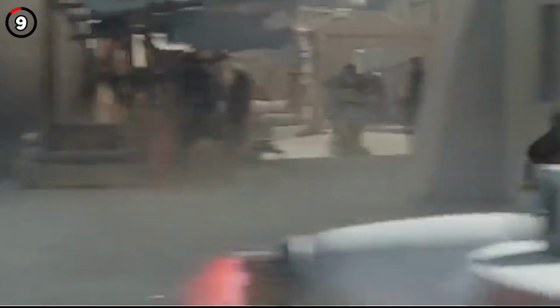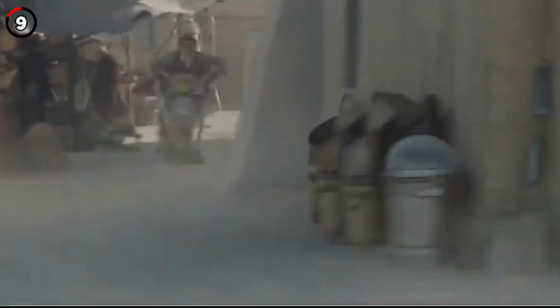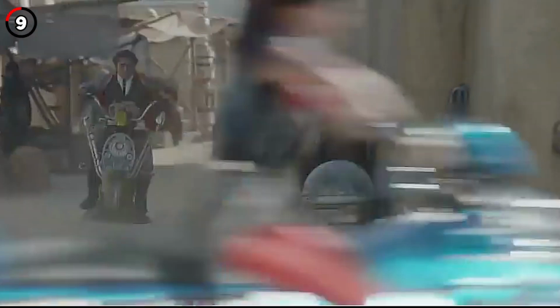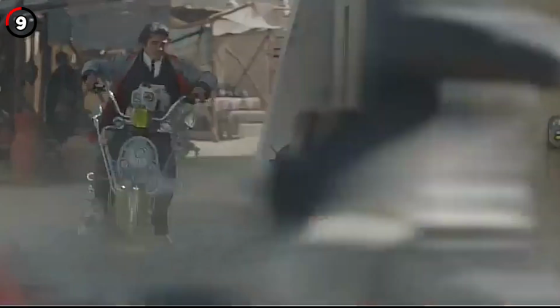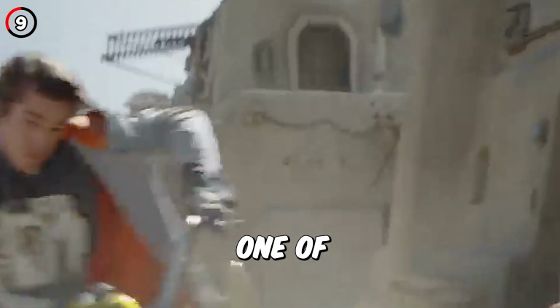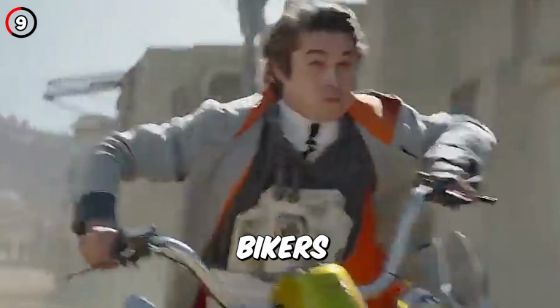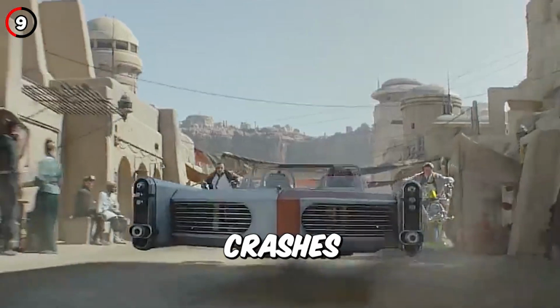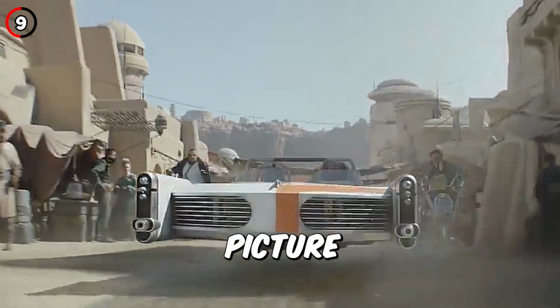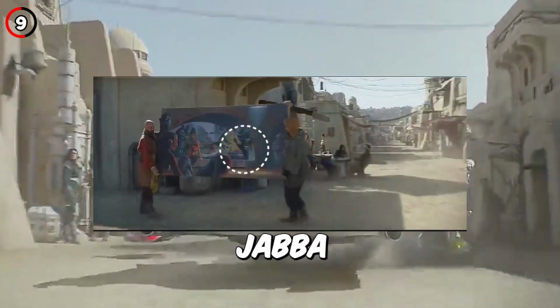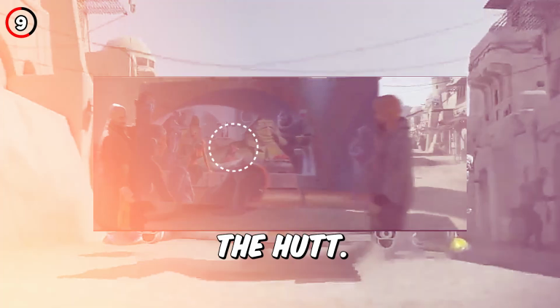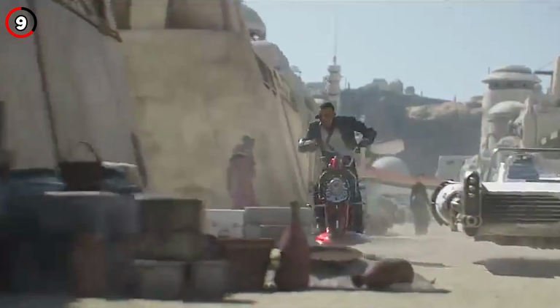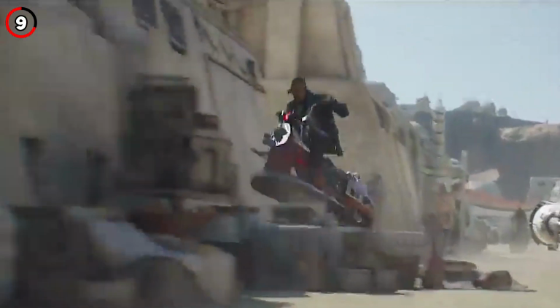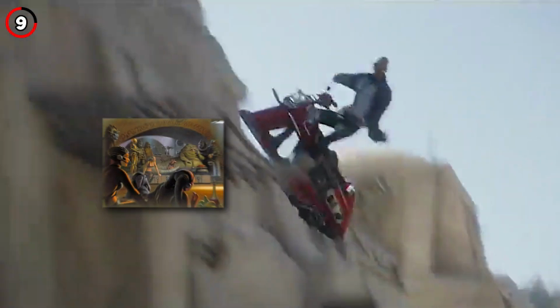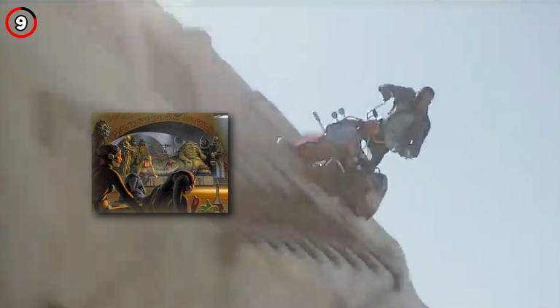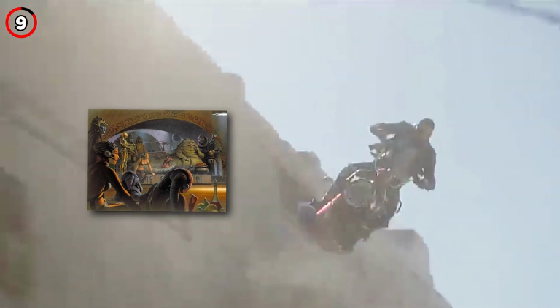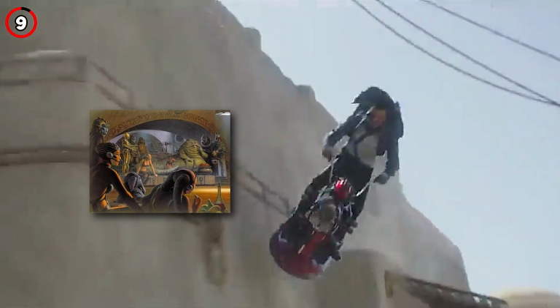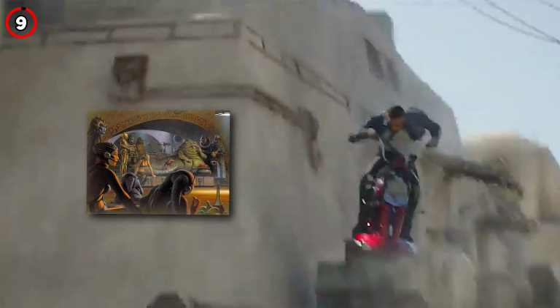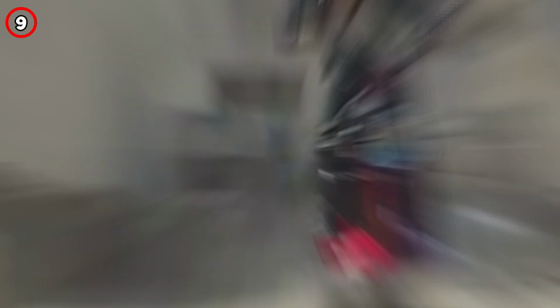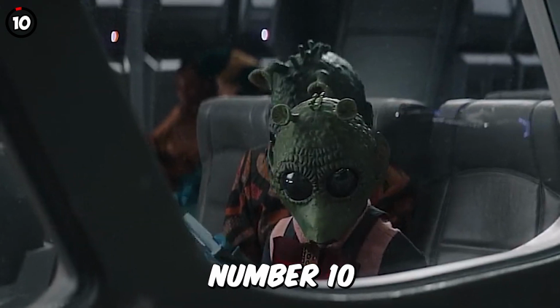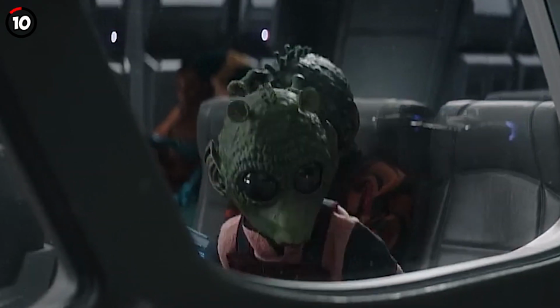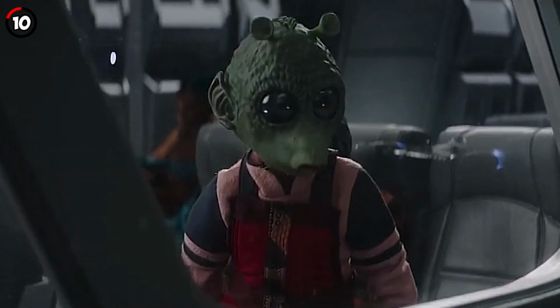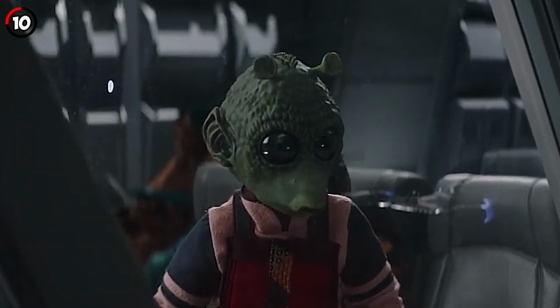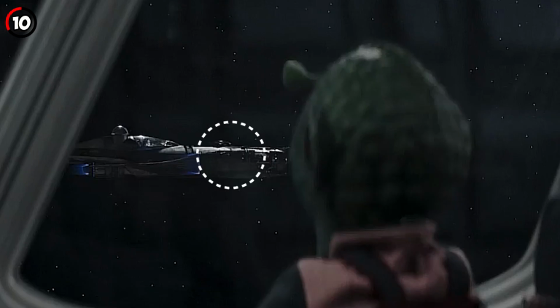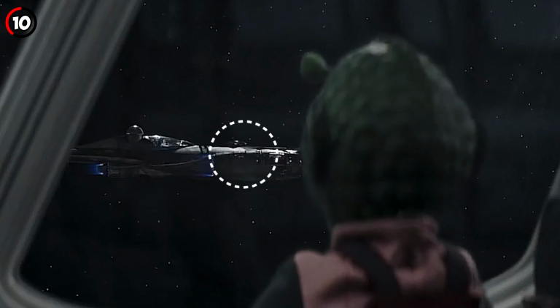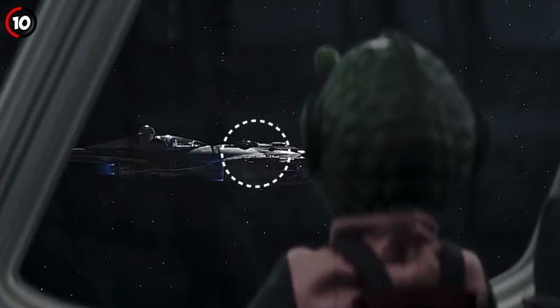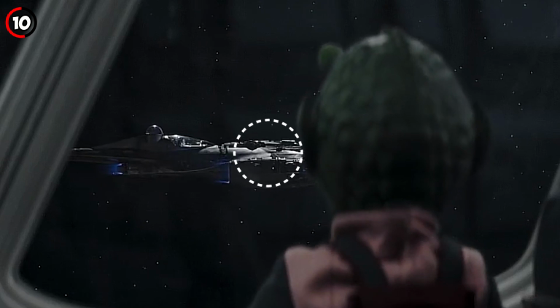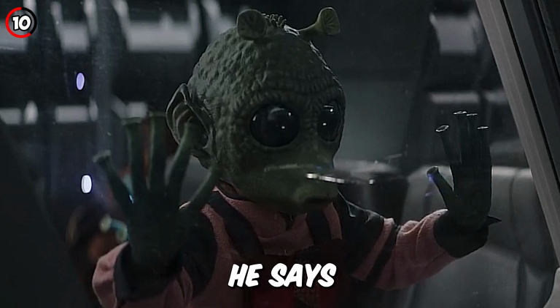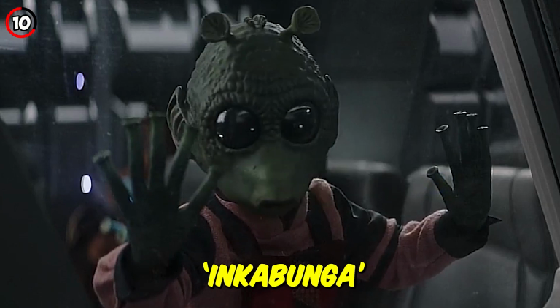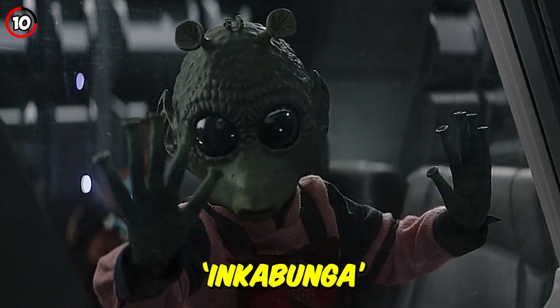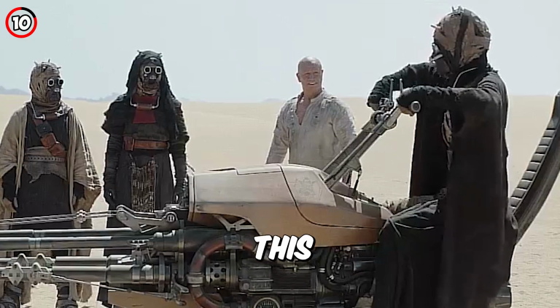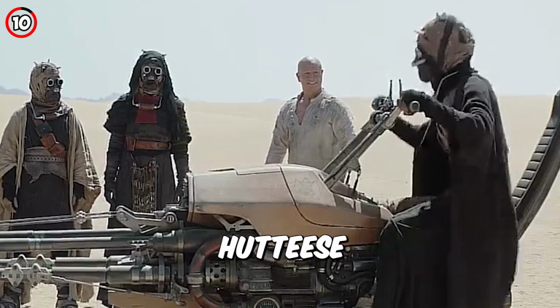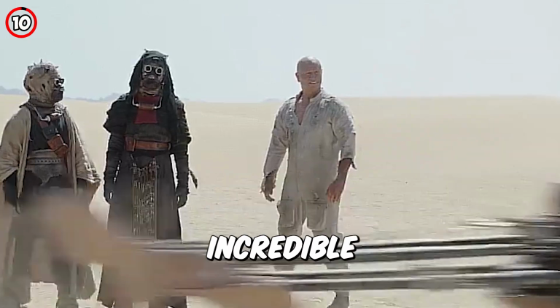During the biker chase in Chapter 3, one of the bikers crashes into a picture of Jabba the Hutt, and this is another Ralph McQuarrie painting that had Luke removed from it. When the Rodian child spots the N1 starfighter in space, he says "Inkabunga," which is Huttese for "Incredible."